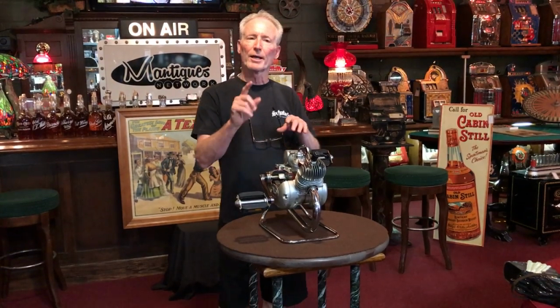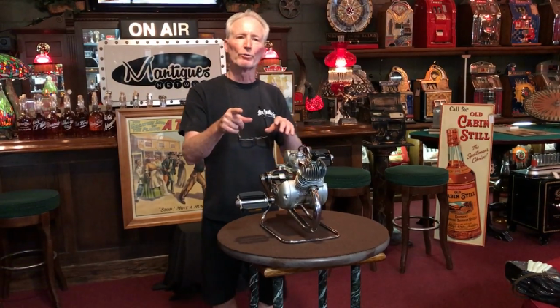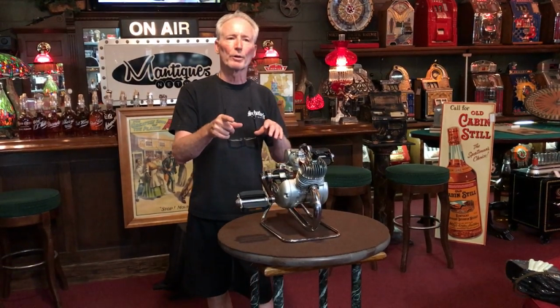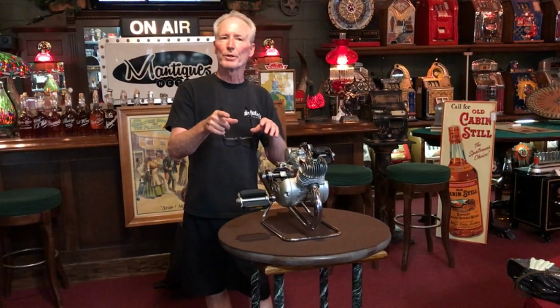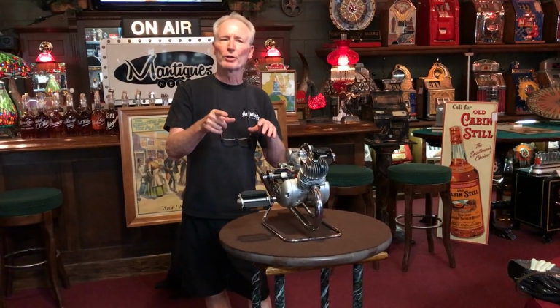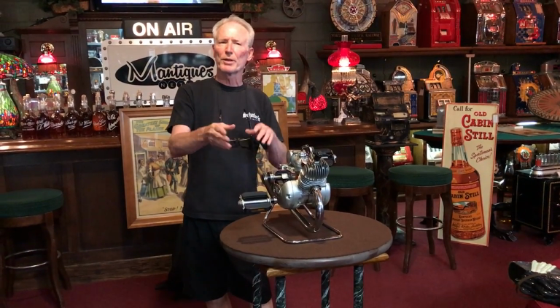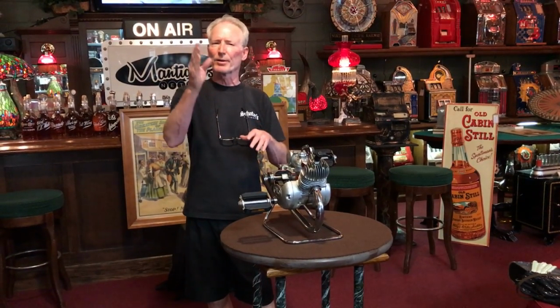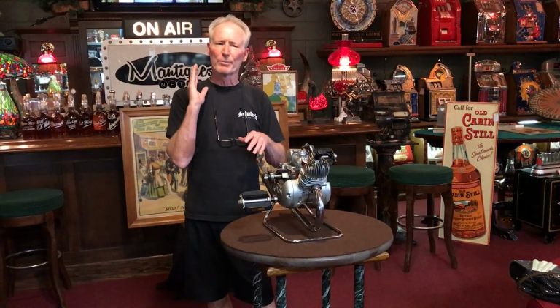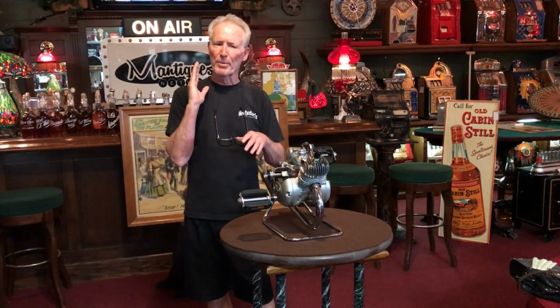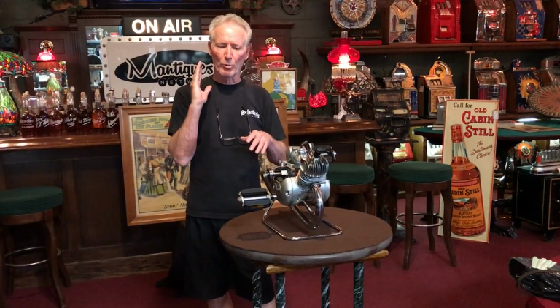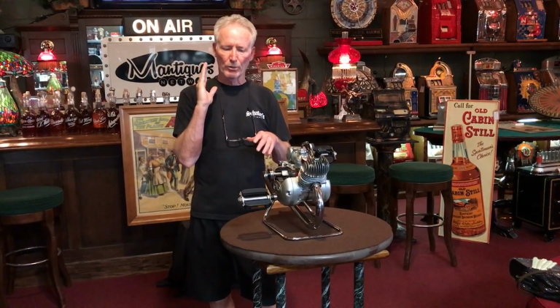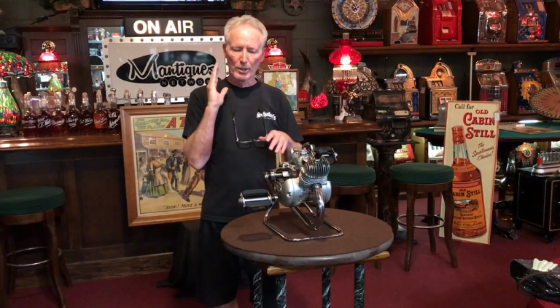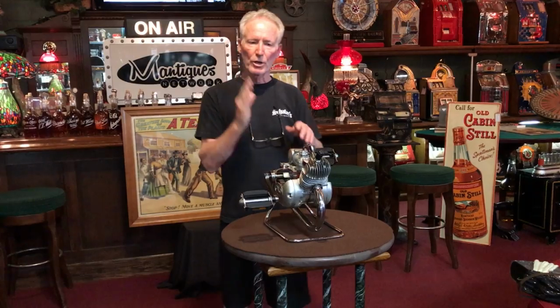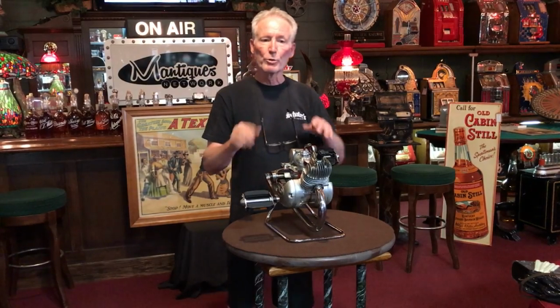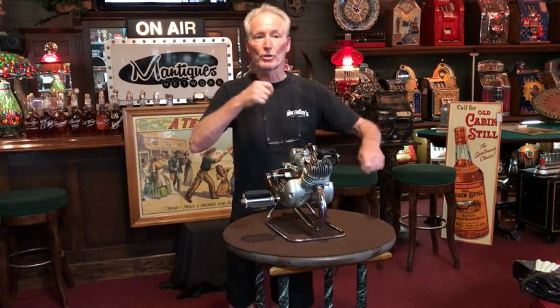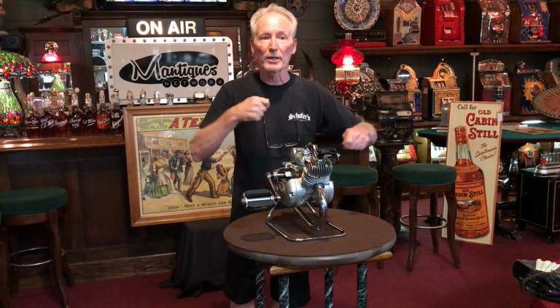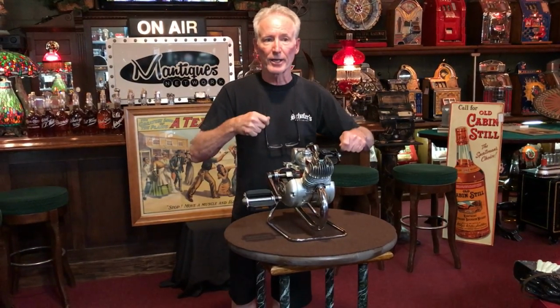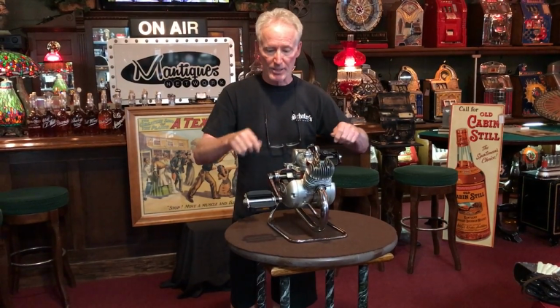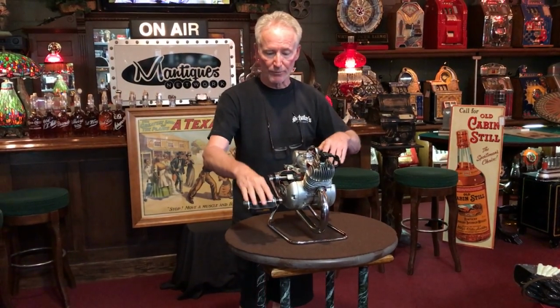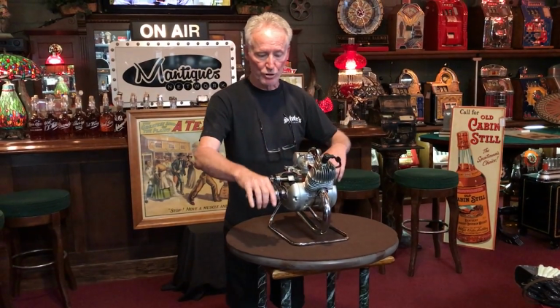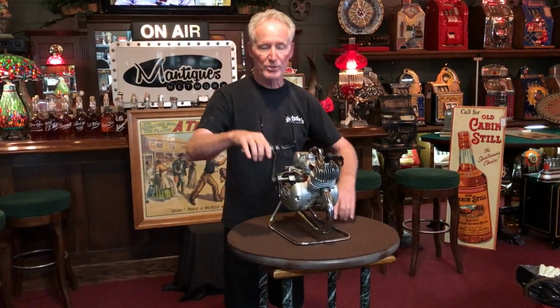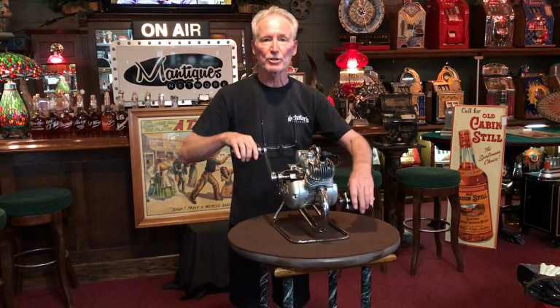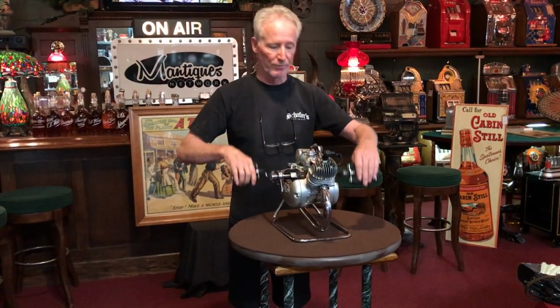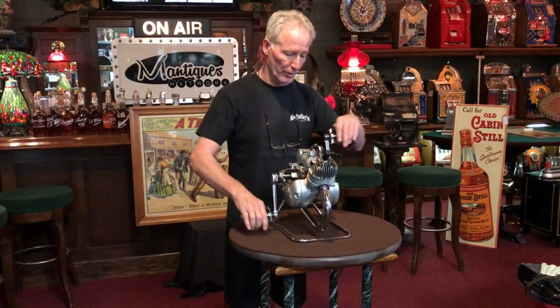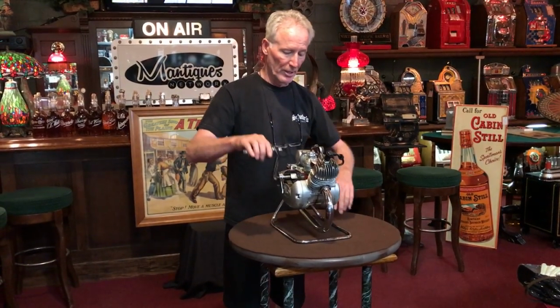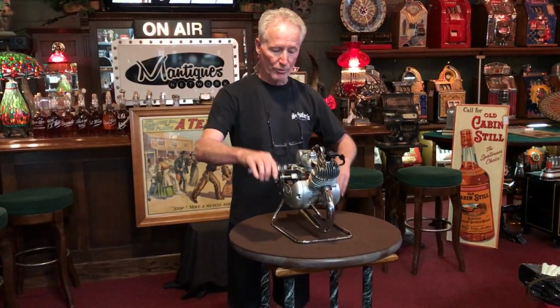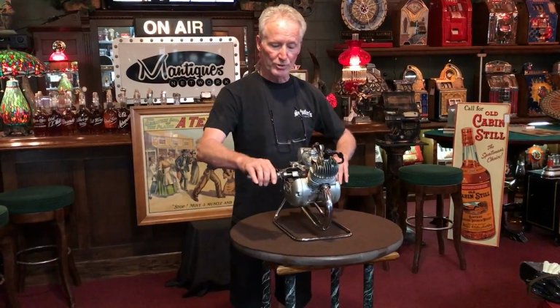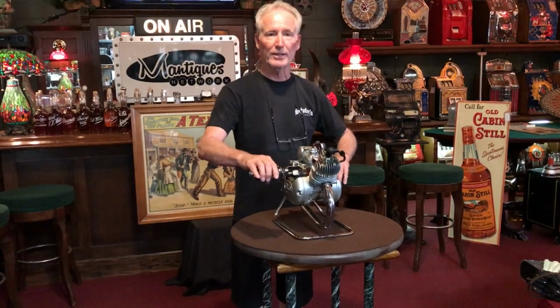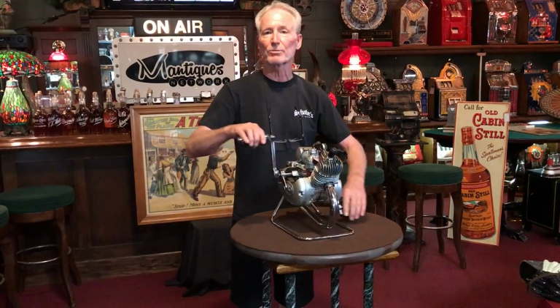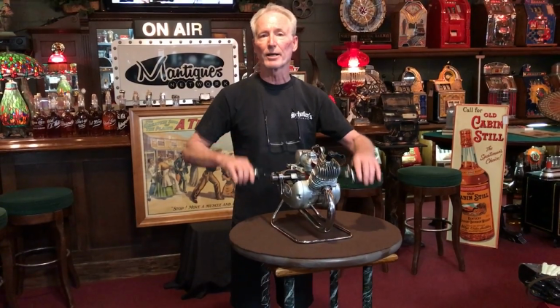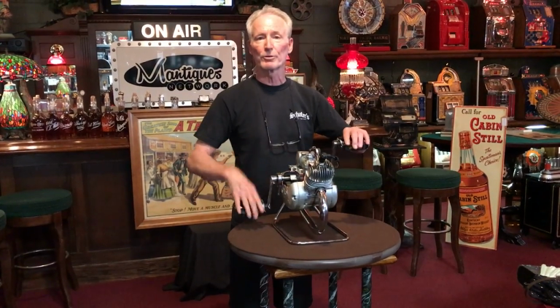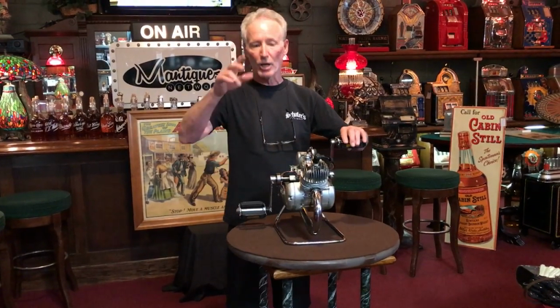I don't know that it would be — couldn't be in the back wheel. So you would just start pedaling it again and it would take off. And then once you did, this is free-floating, so it would just go.